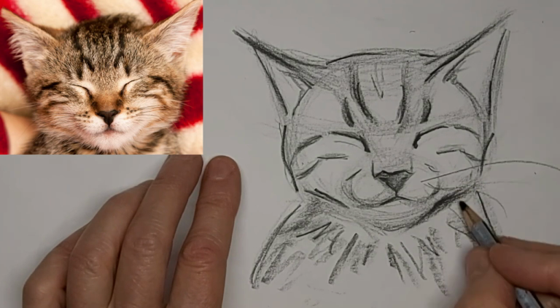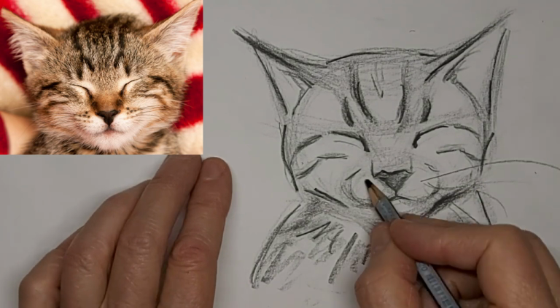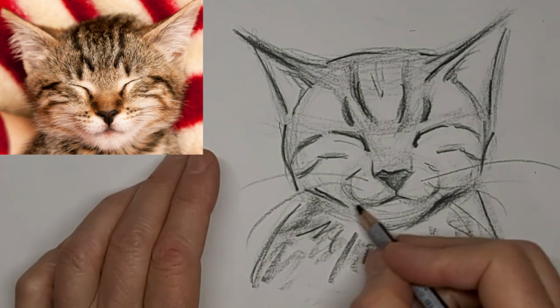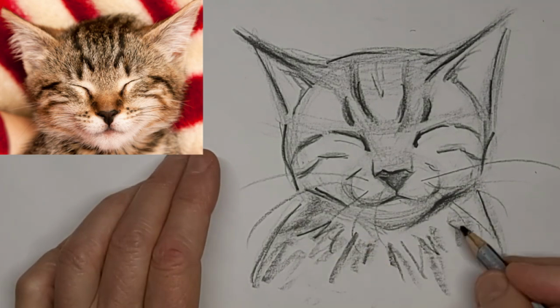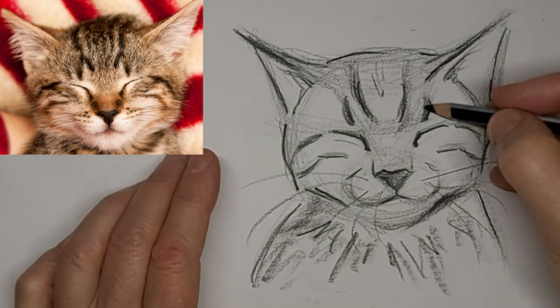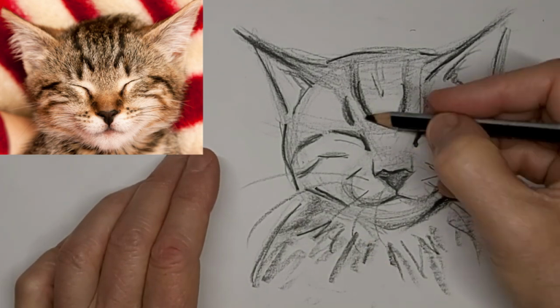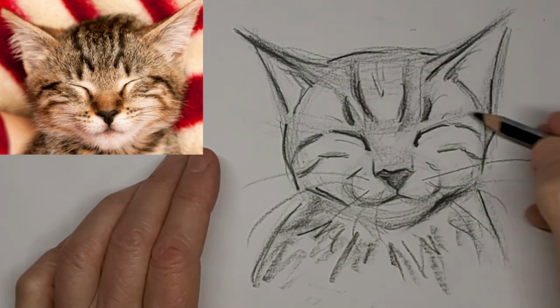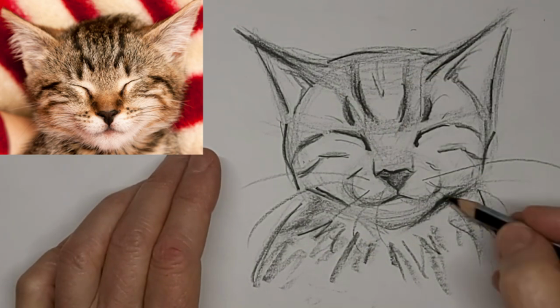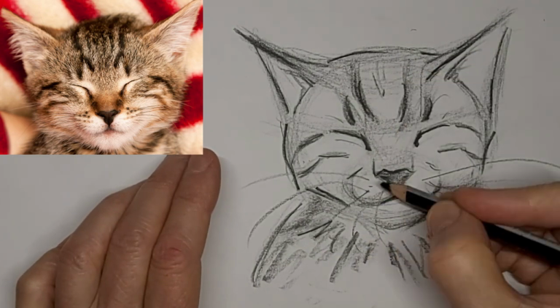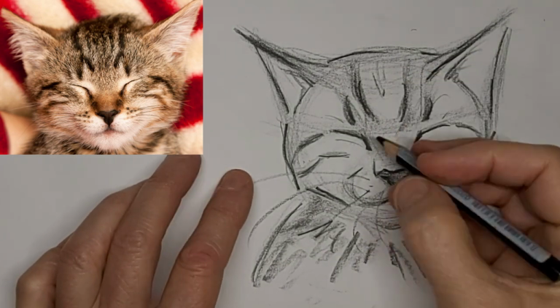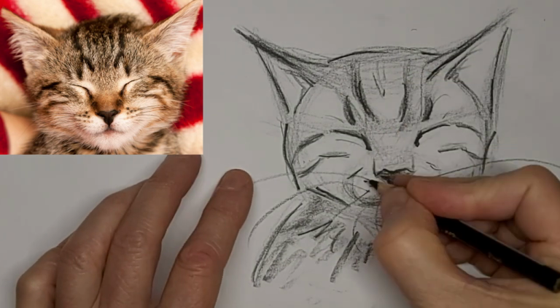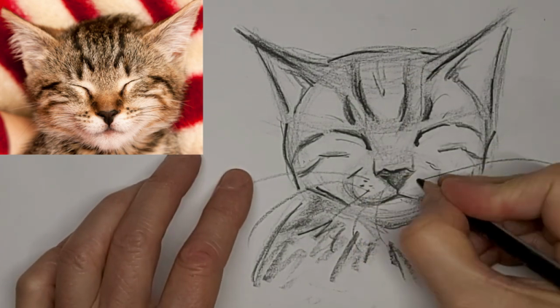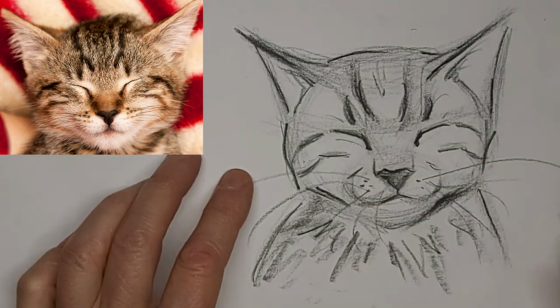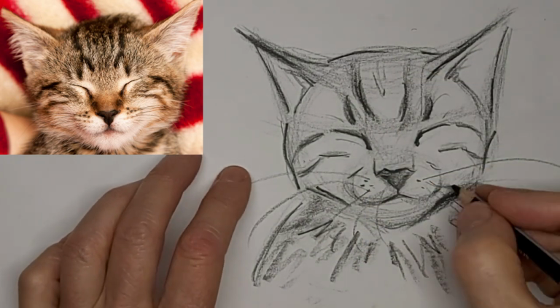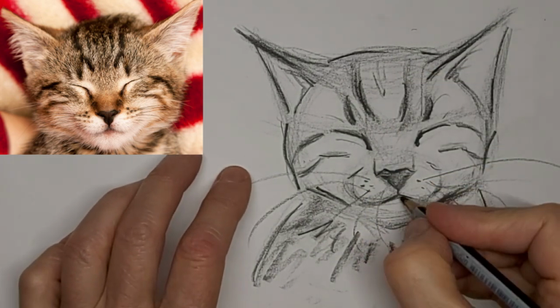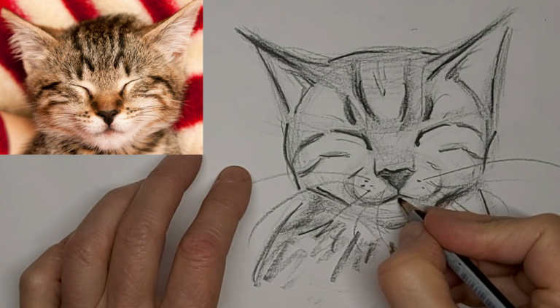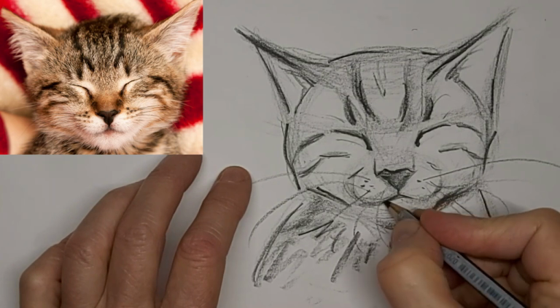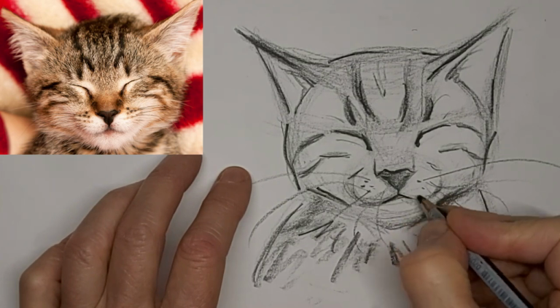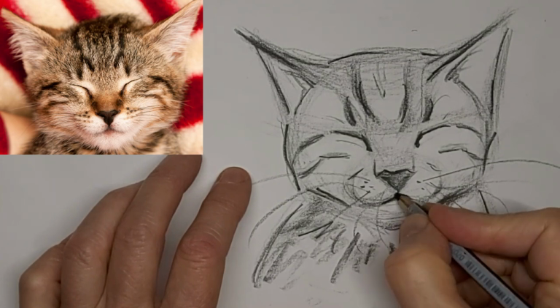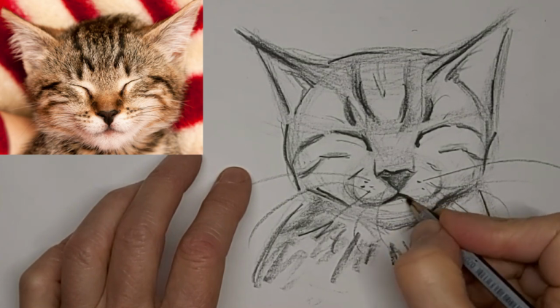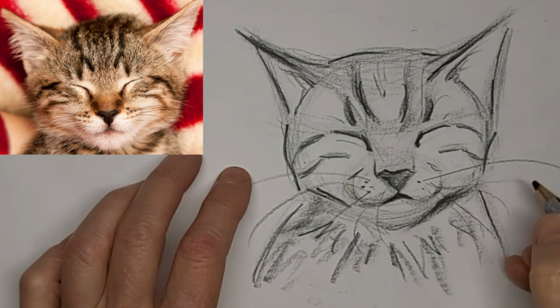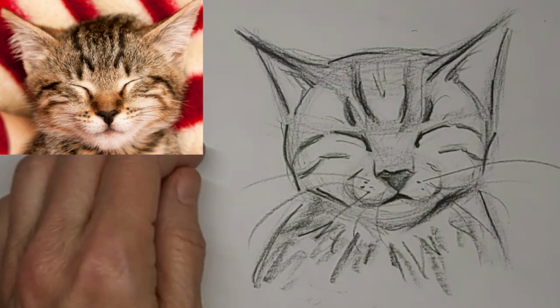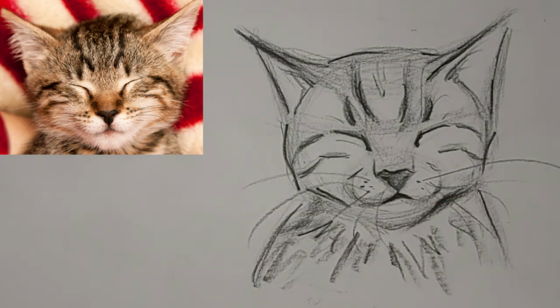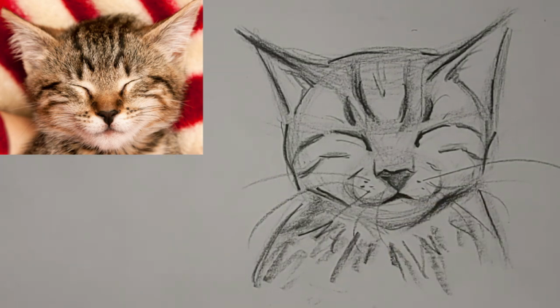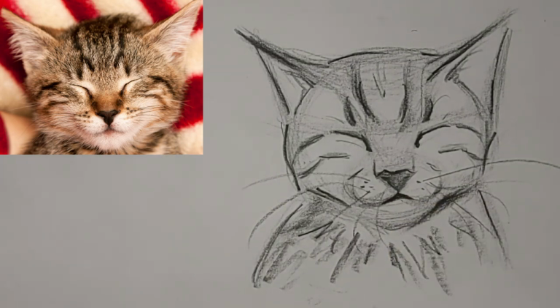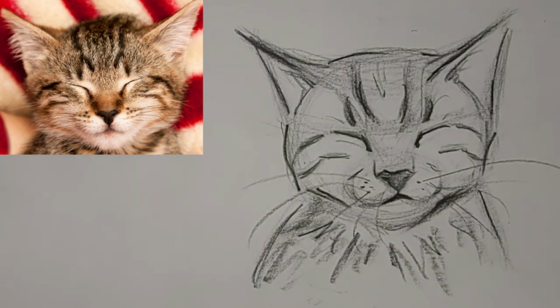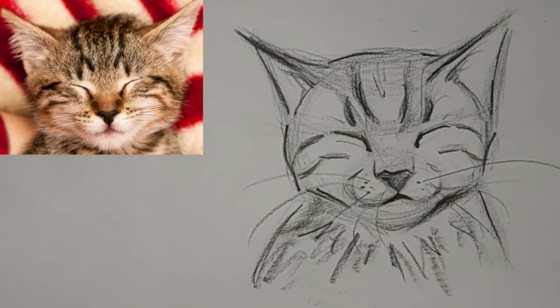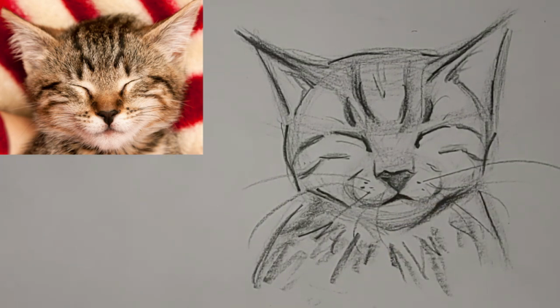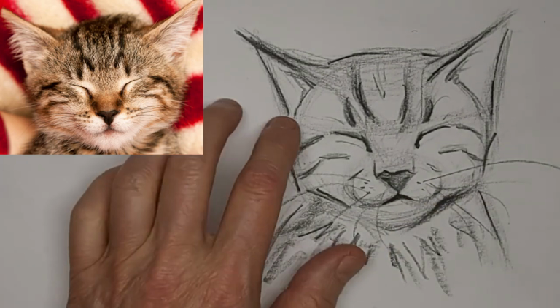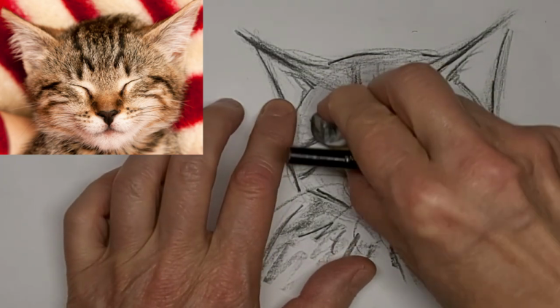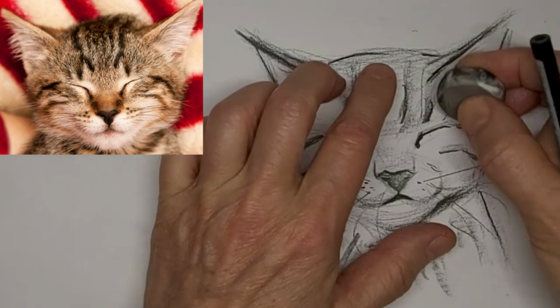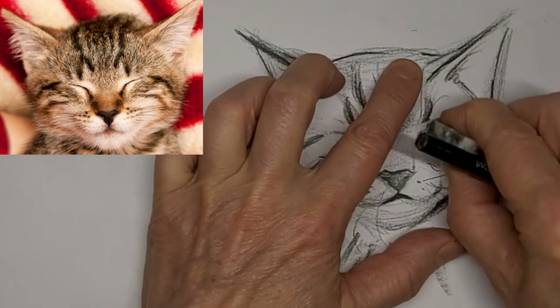Notice I'm just drawing suggestions of hair. It's not about the hair — we know it's a cat, we know it has hair.